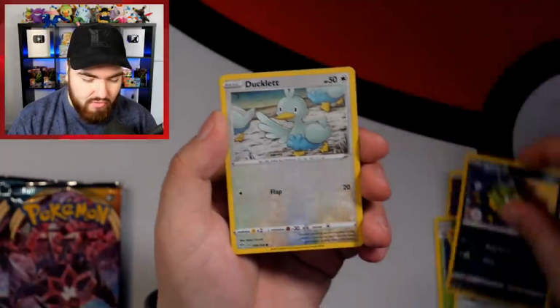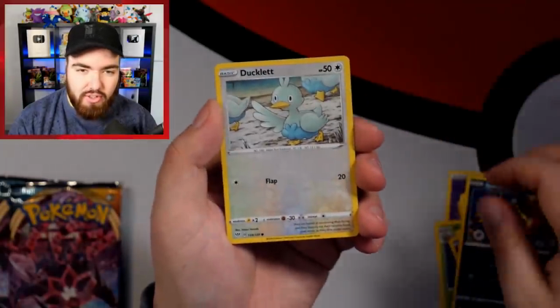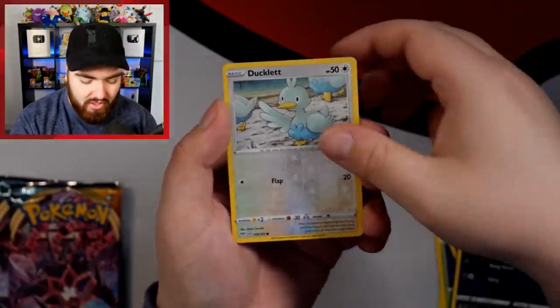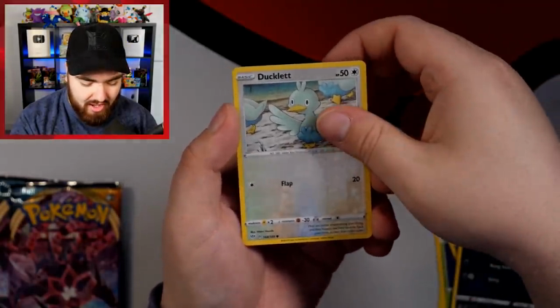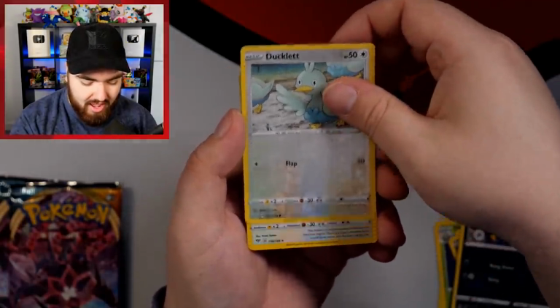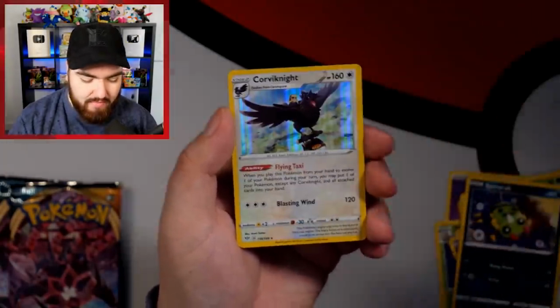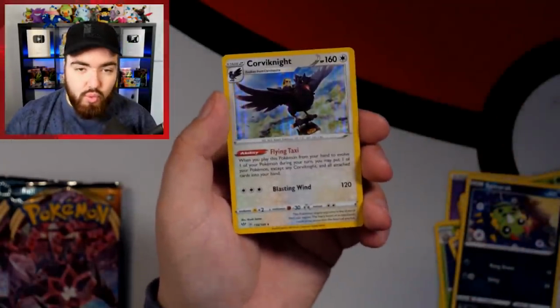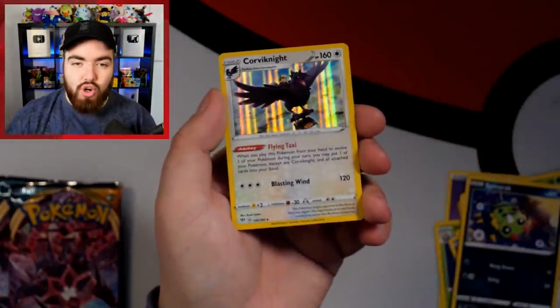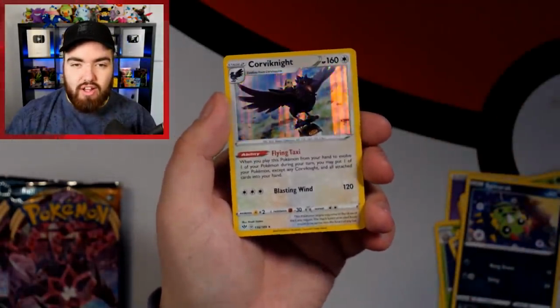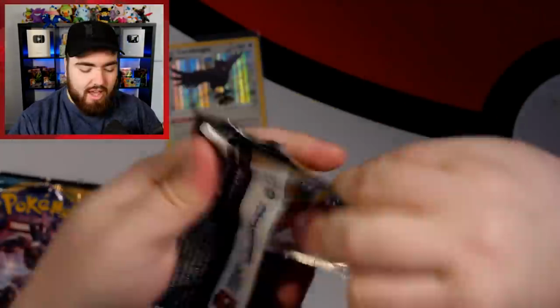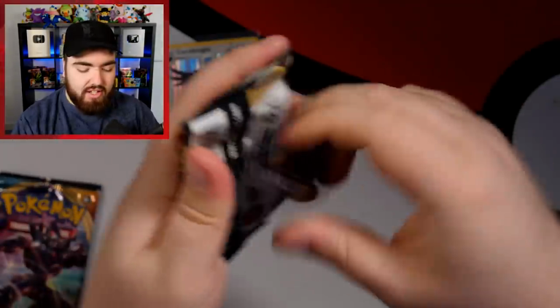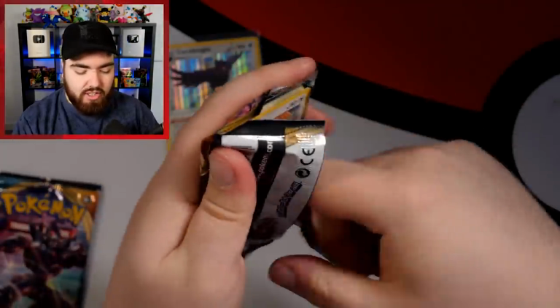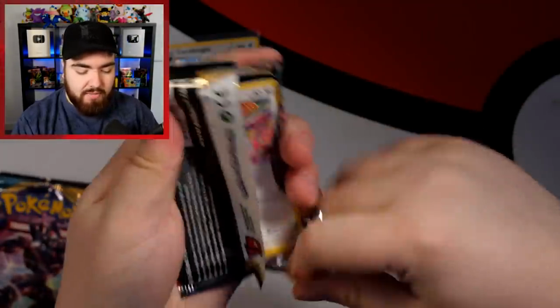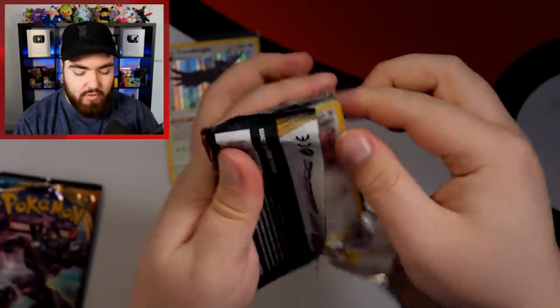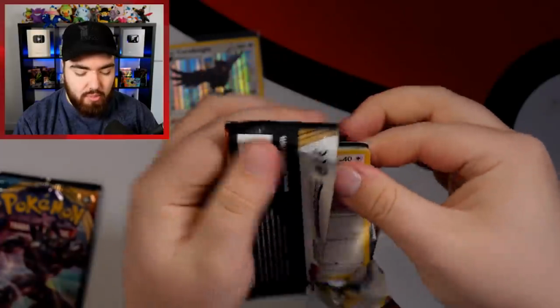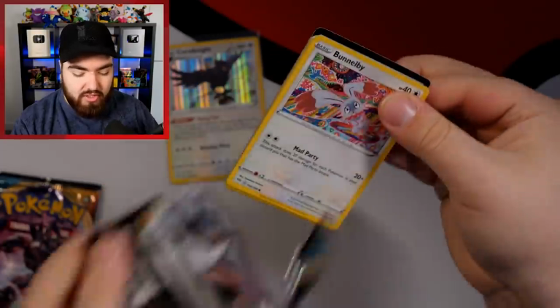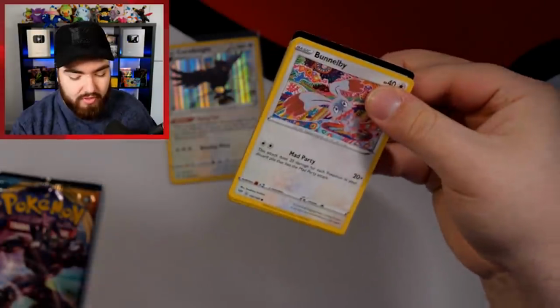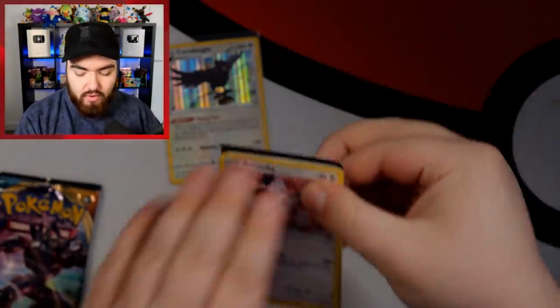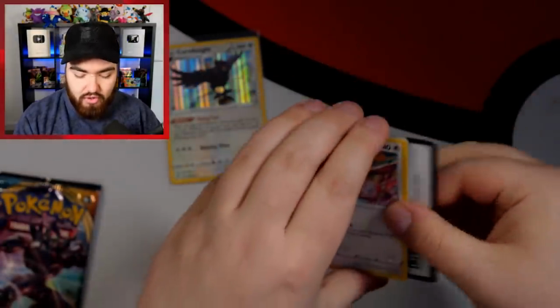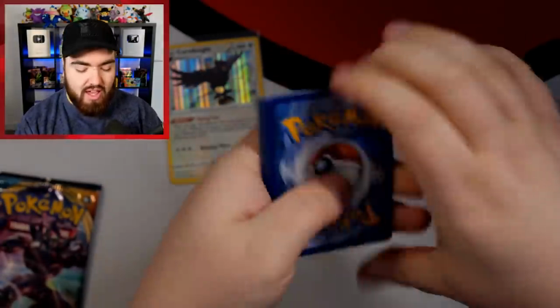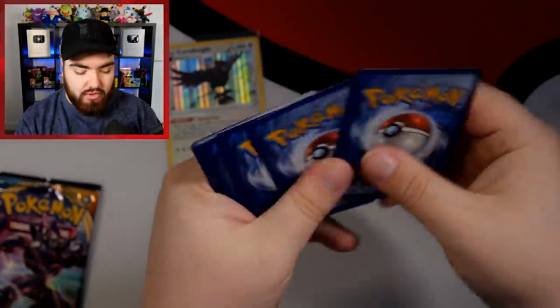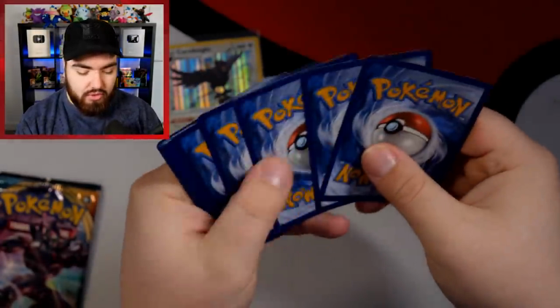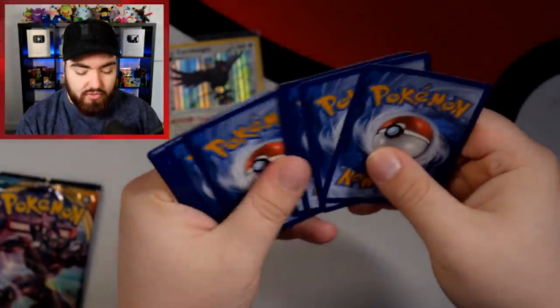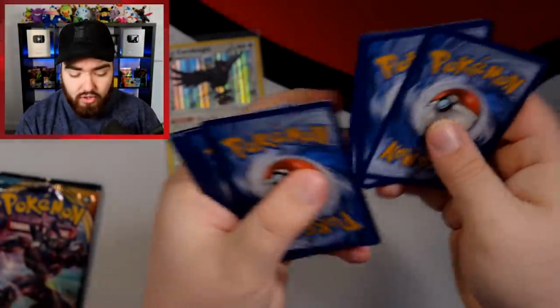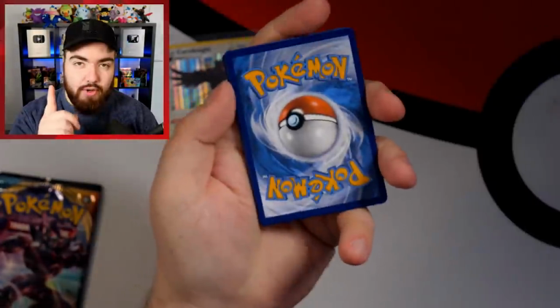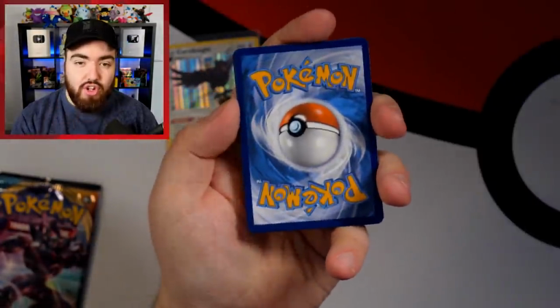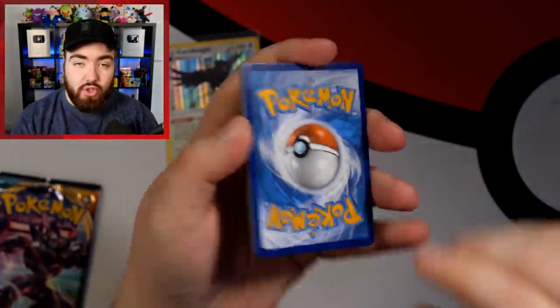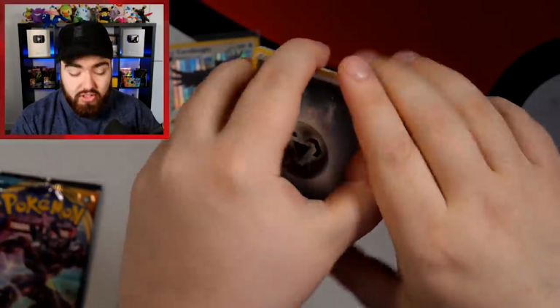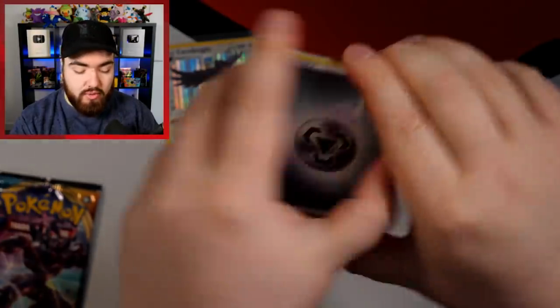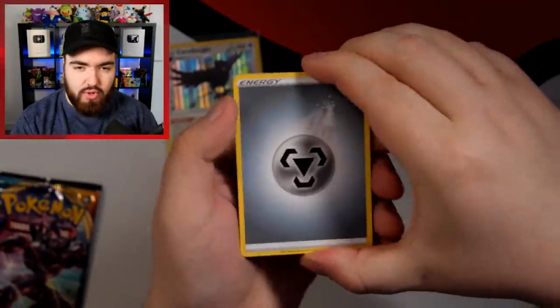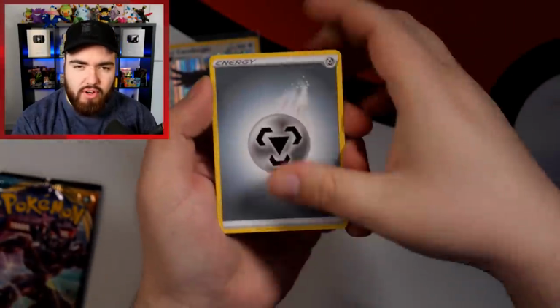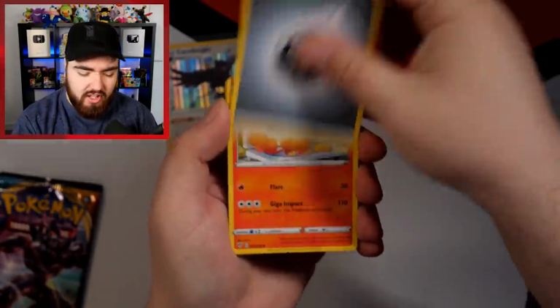A Reverse Holo Ducklett and a Corviknight holo. Our second Darkness Ablaze pack coming right up. Check out the Pokeran.net store — we've got some great new products on there, a lot of PSA cards. We've now opened up a consignment service on Pokeran to a select few — email us at Randolph at Pokeran.net.